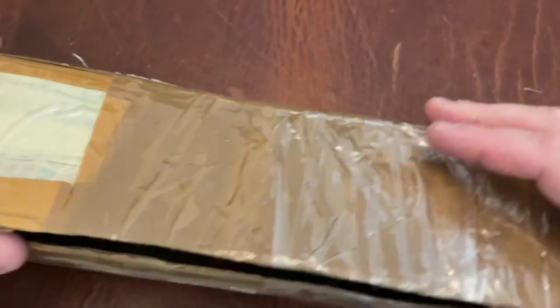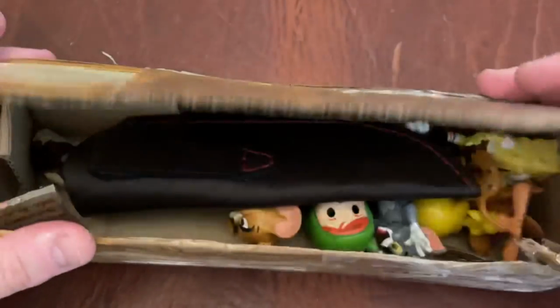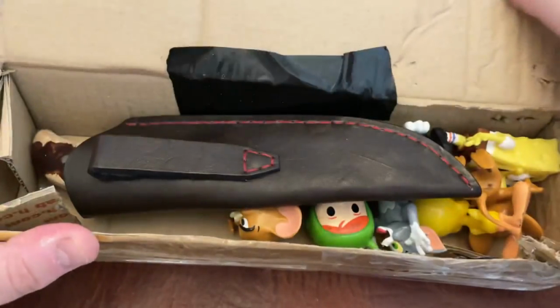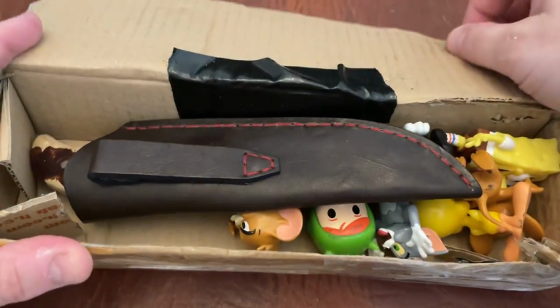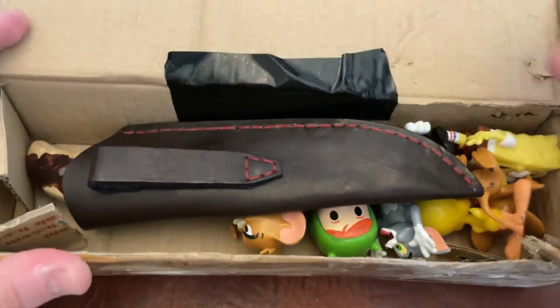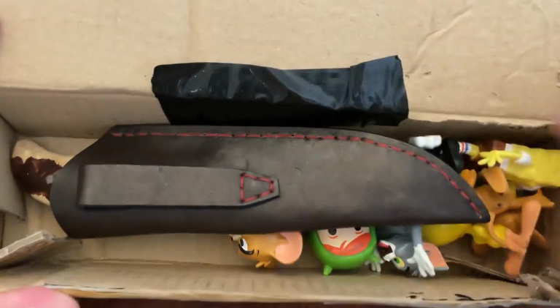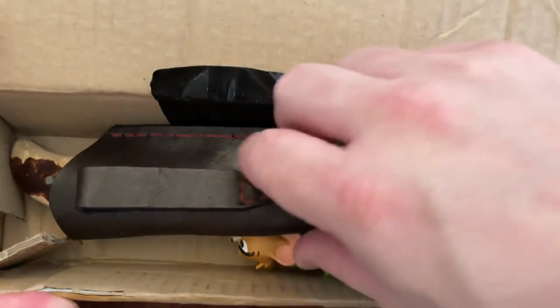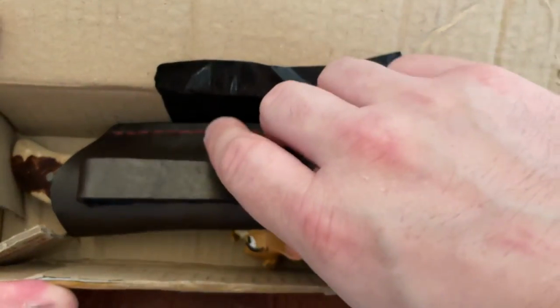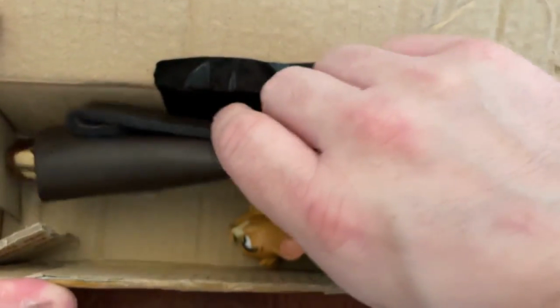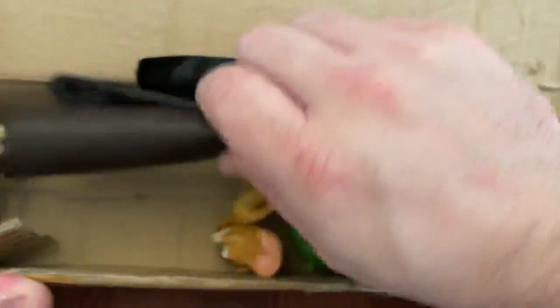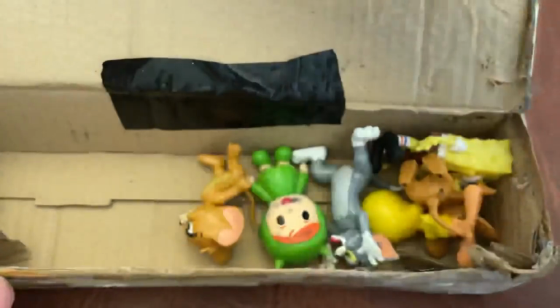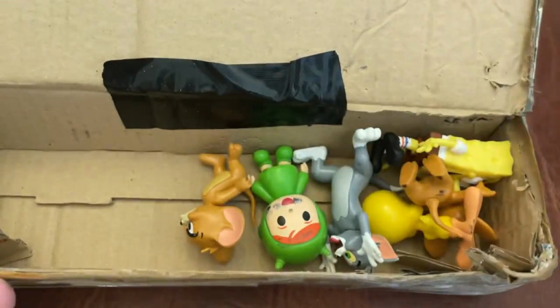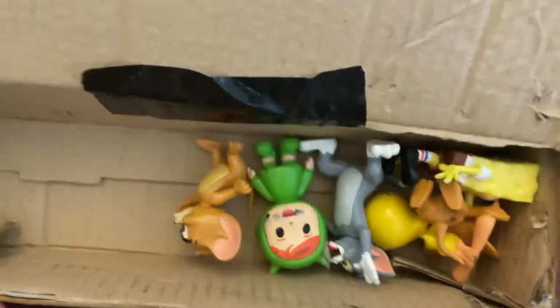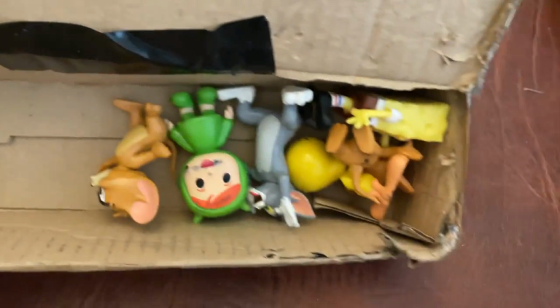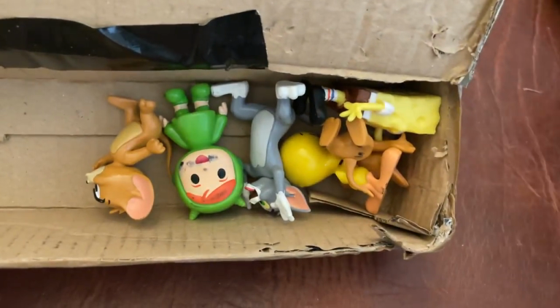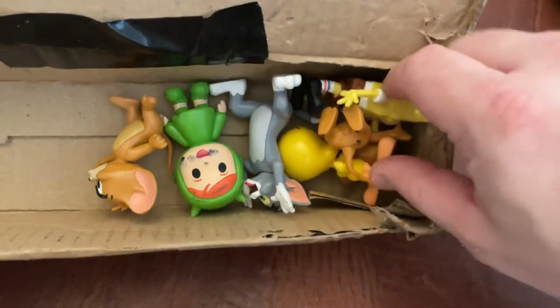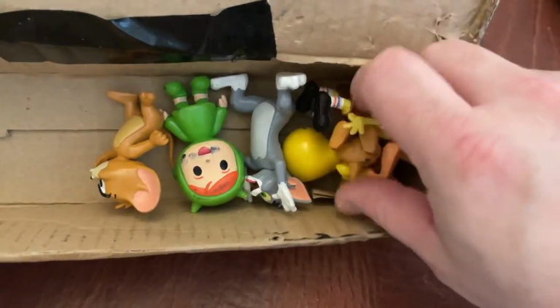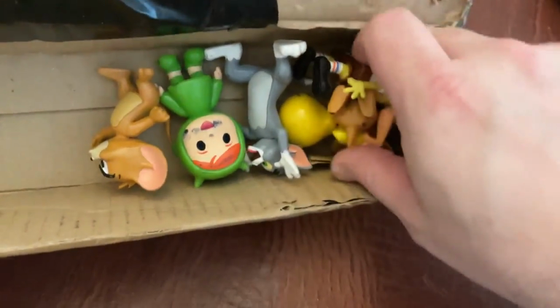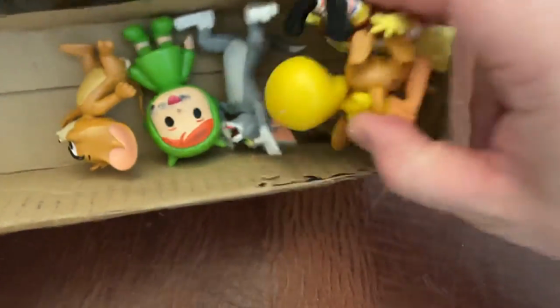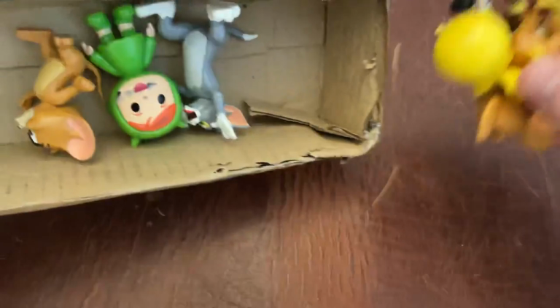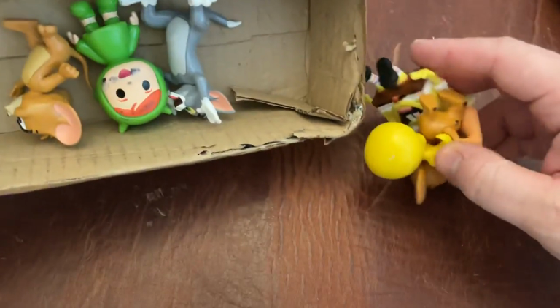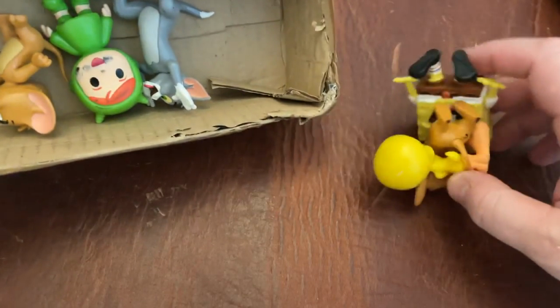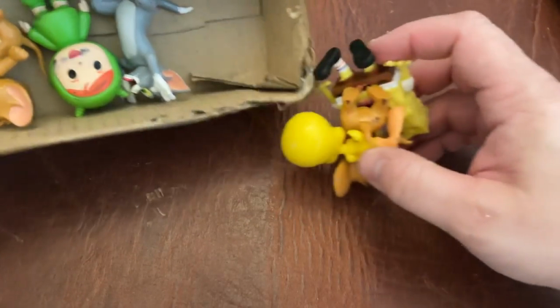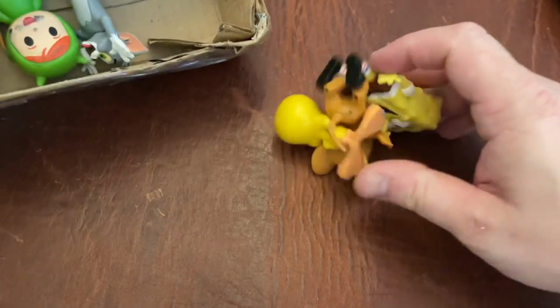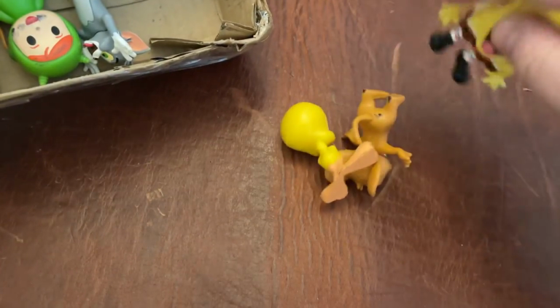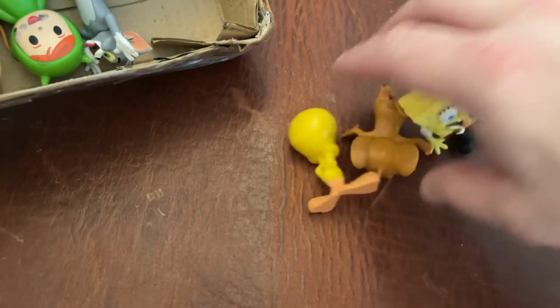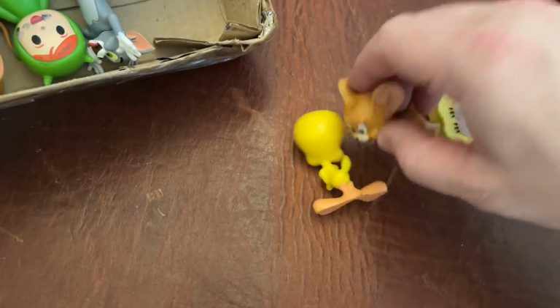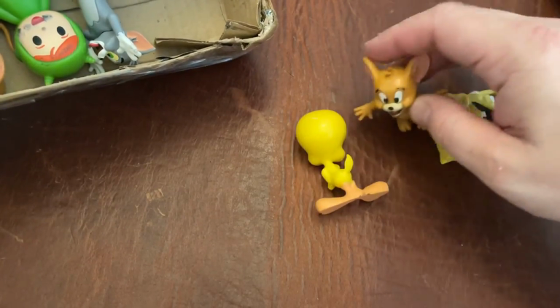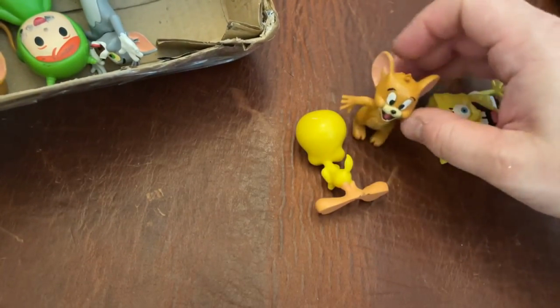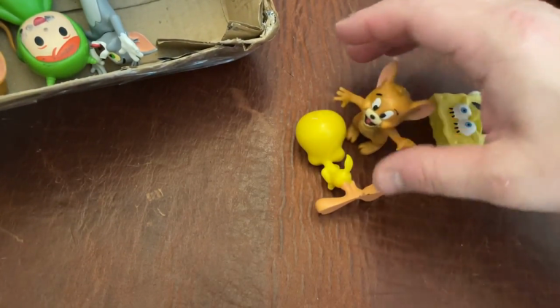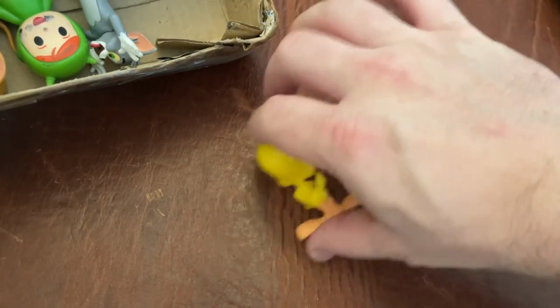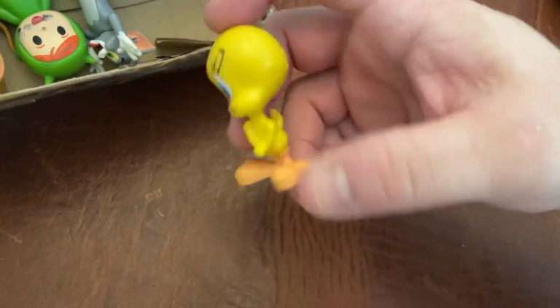I don't see any notes. So let's put the knife to the side for a second. I think he included a bunch of stuff for my kids, which is pretty cool. Thank you very much, Dane.